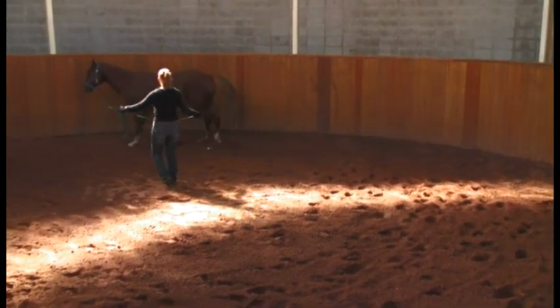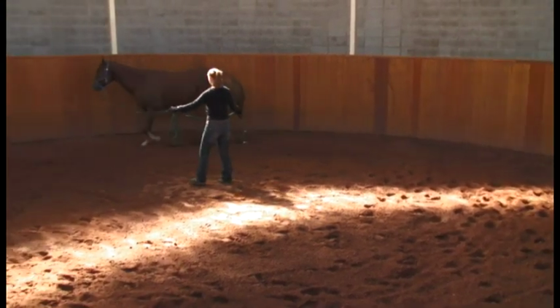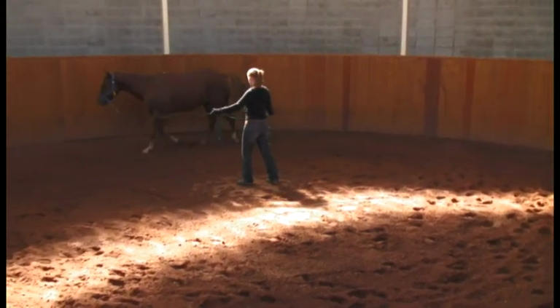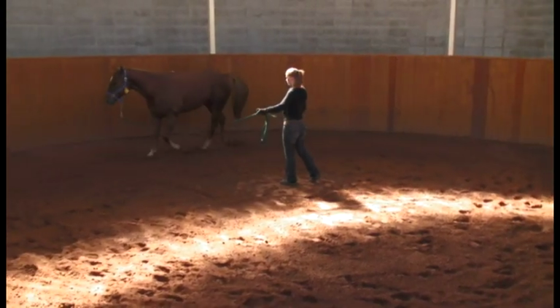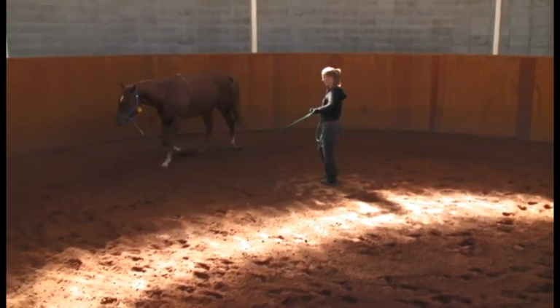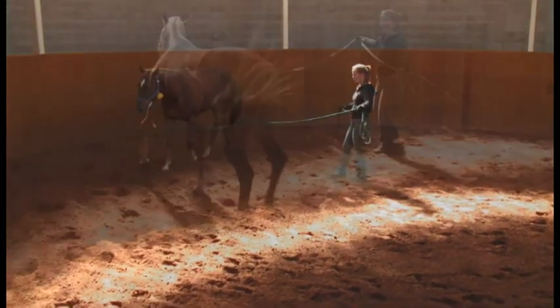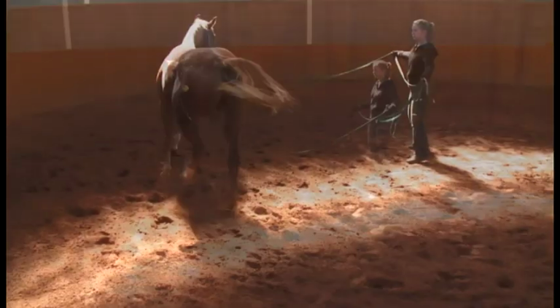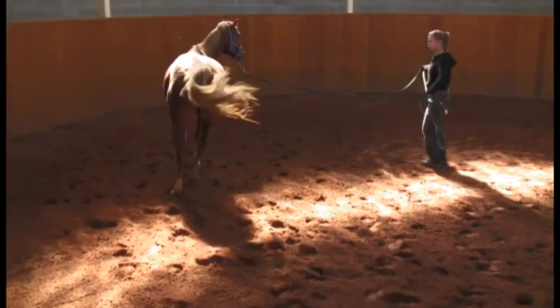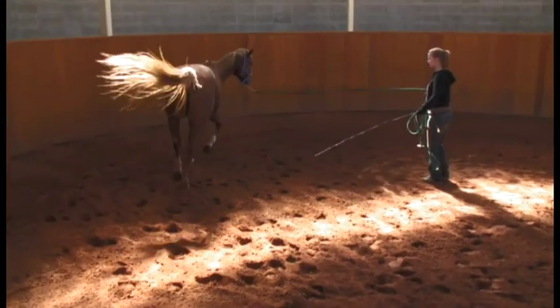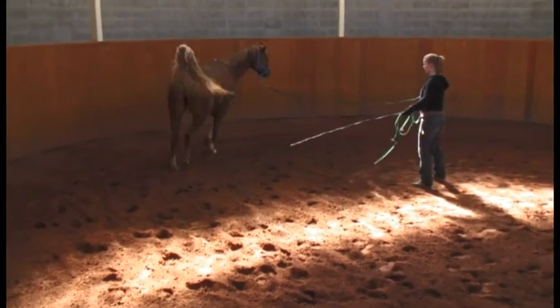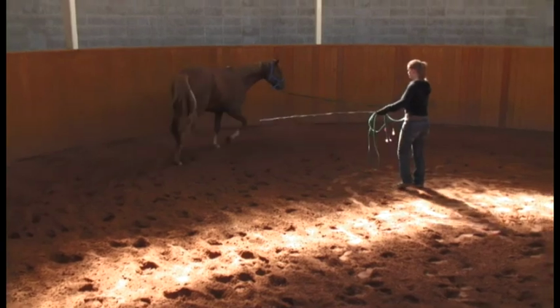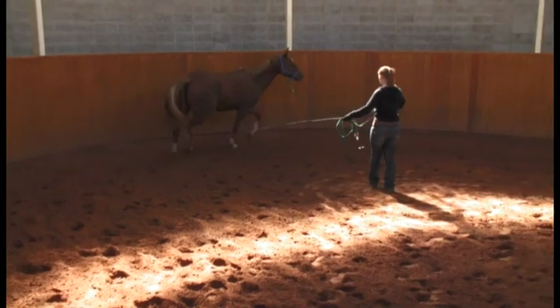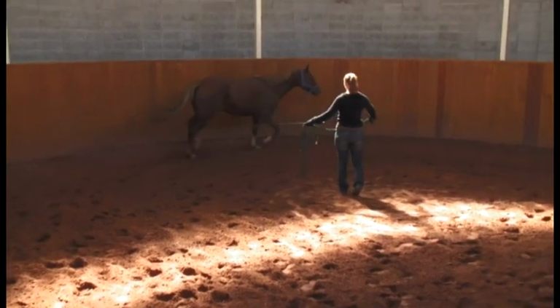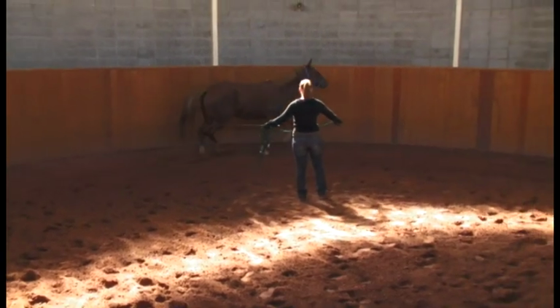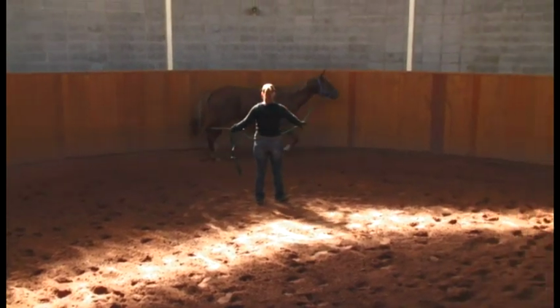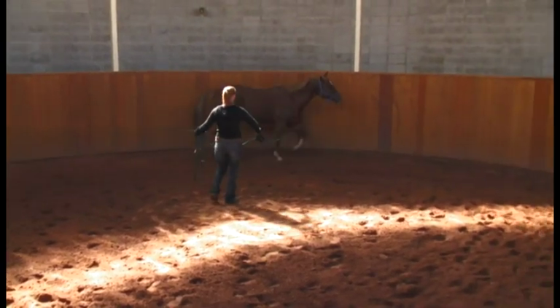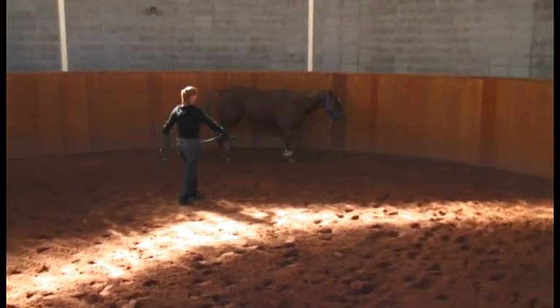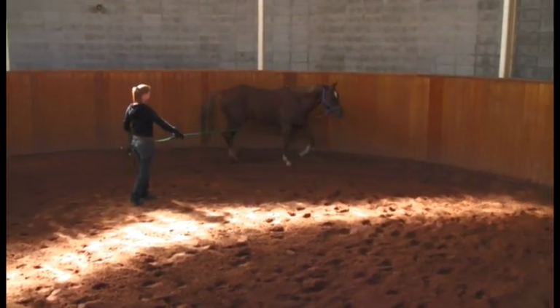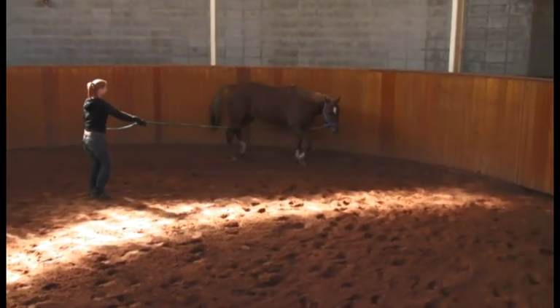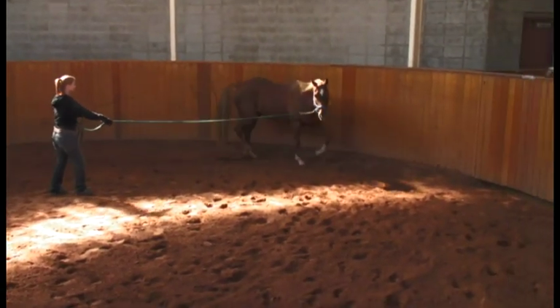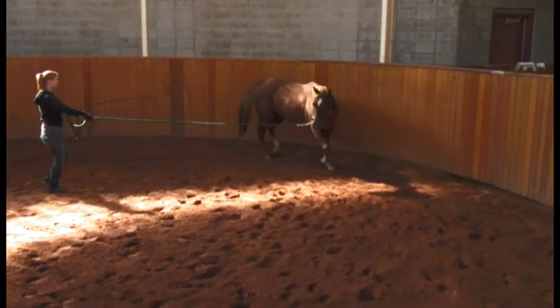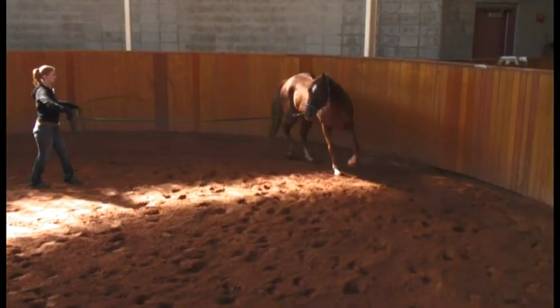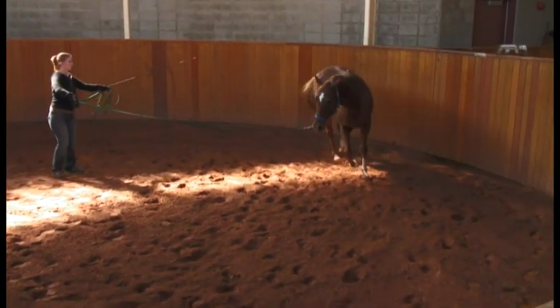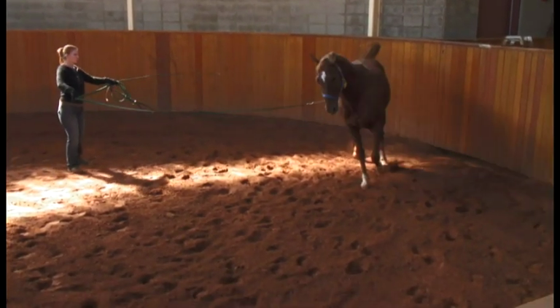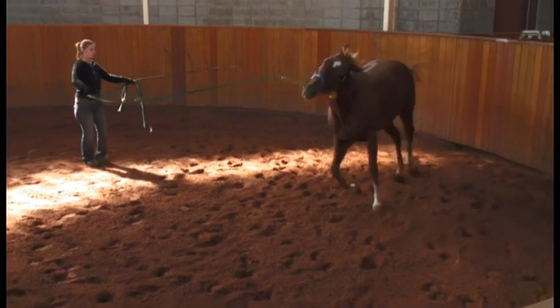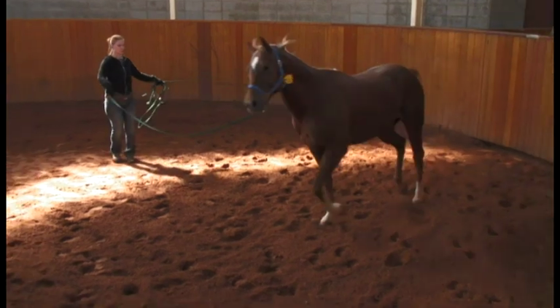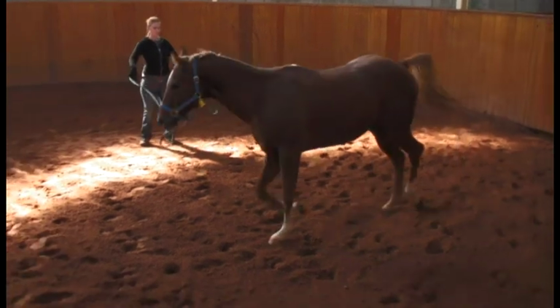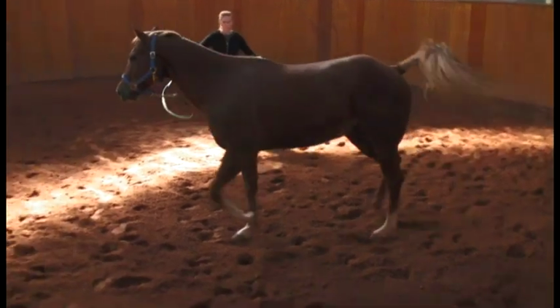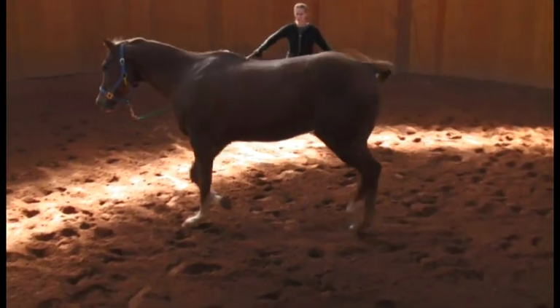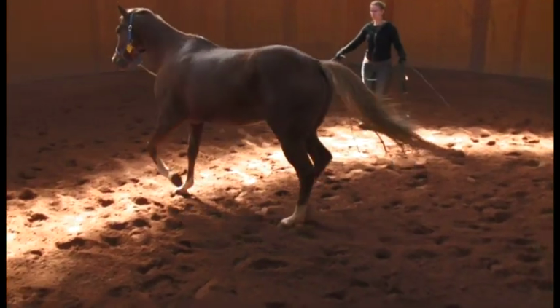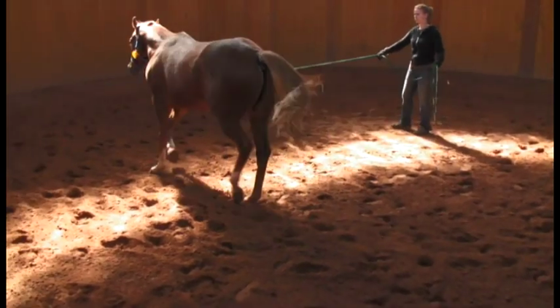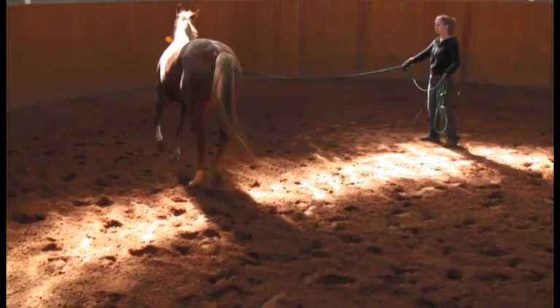When the right front limb is on the inside of the circle, the horse possibly appears somewhat more lame, which would be consistent with increased weight bearing on the lame leg.